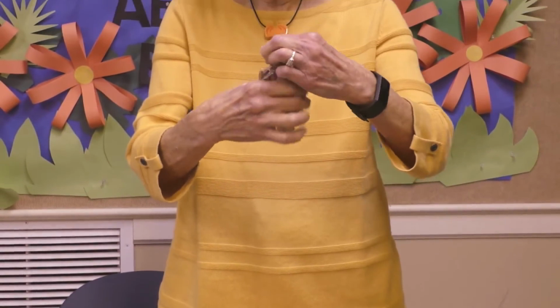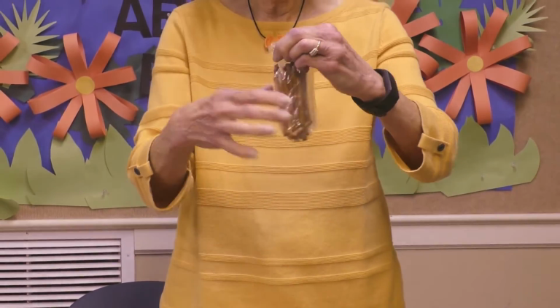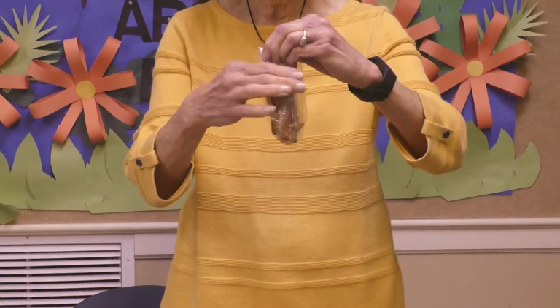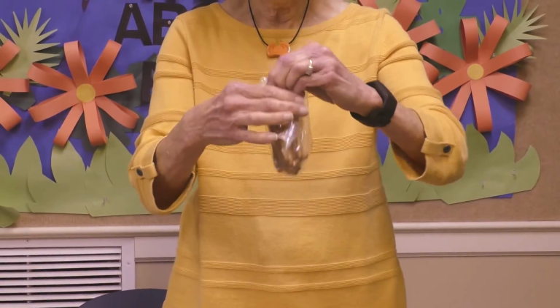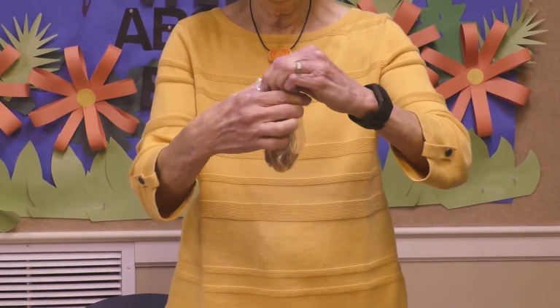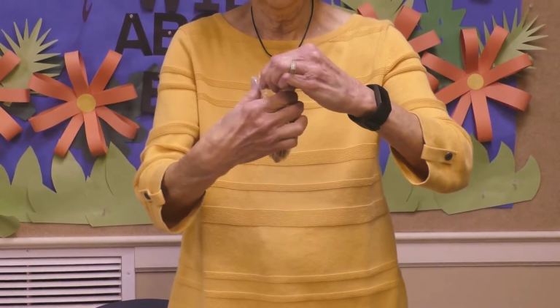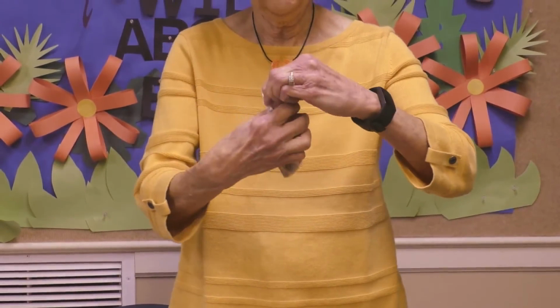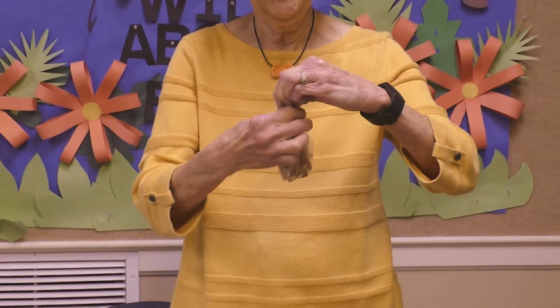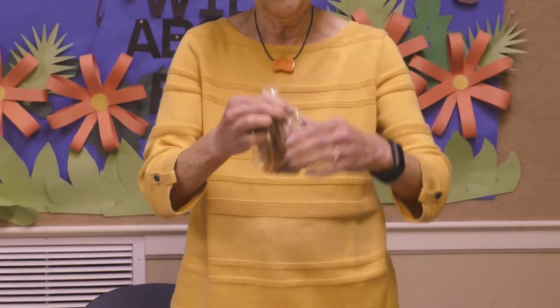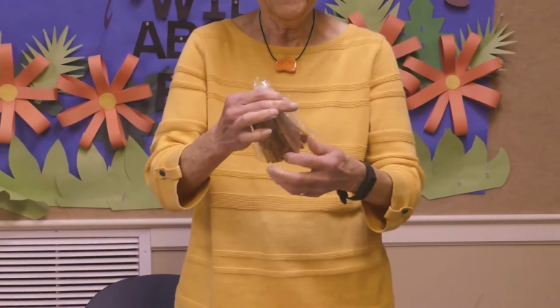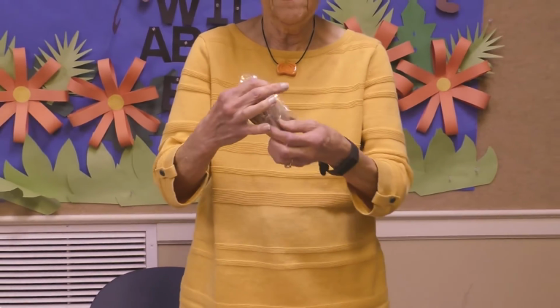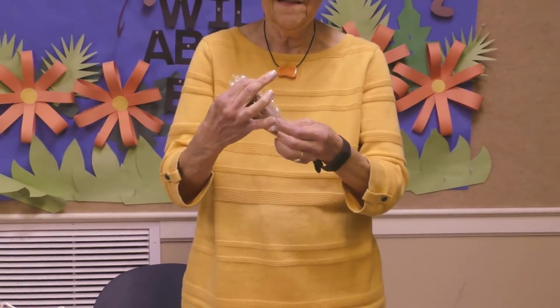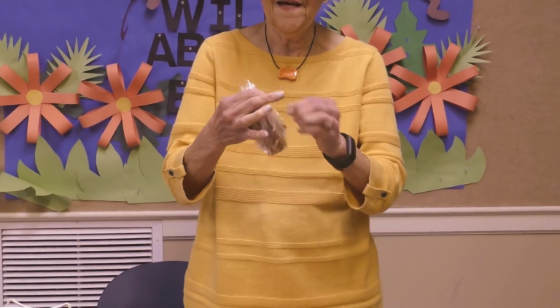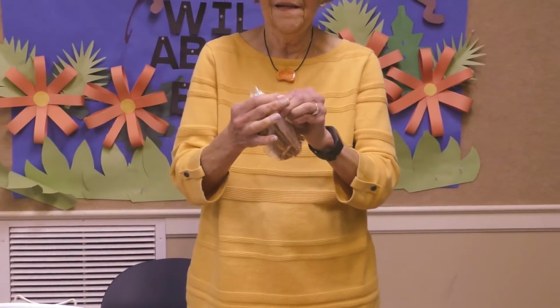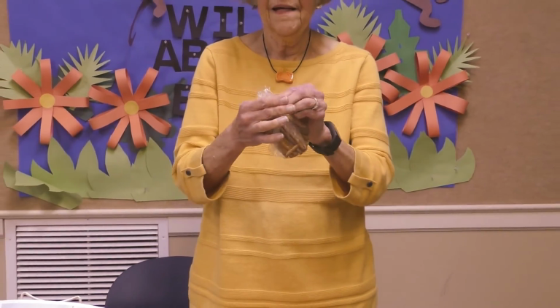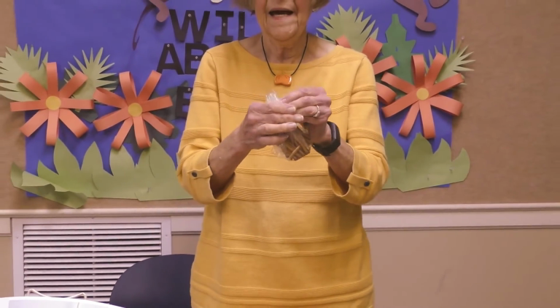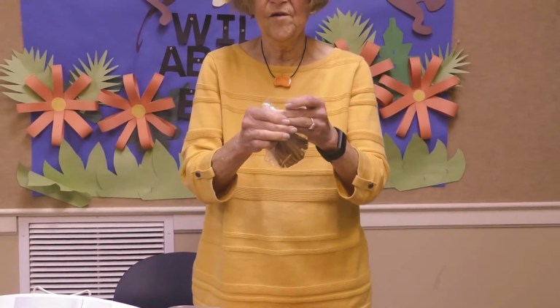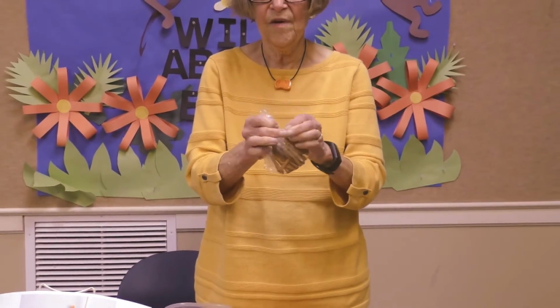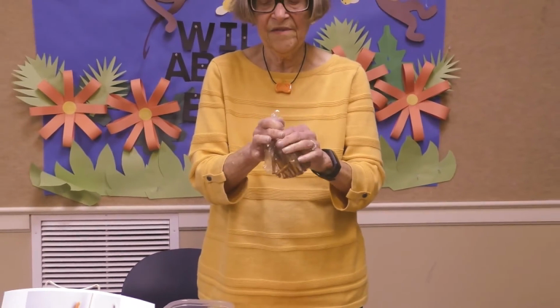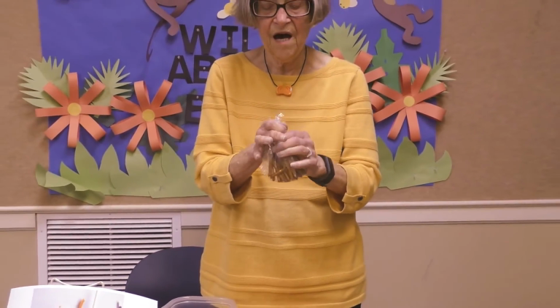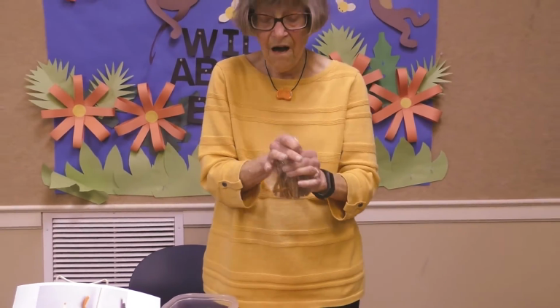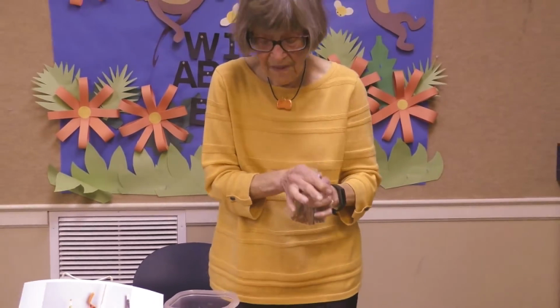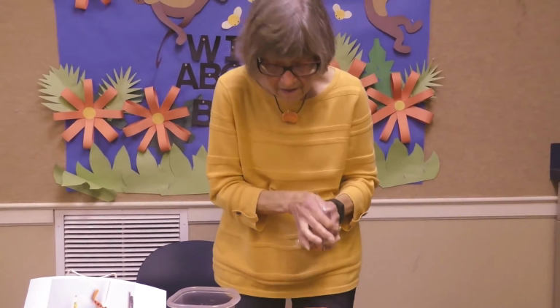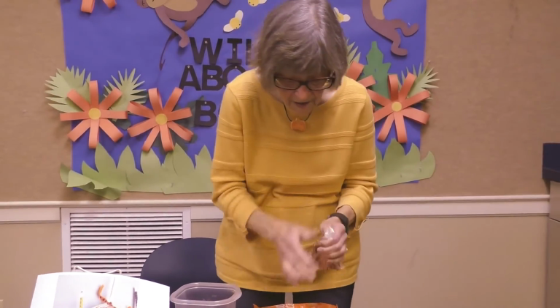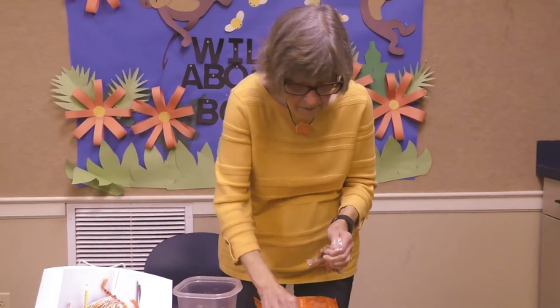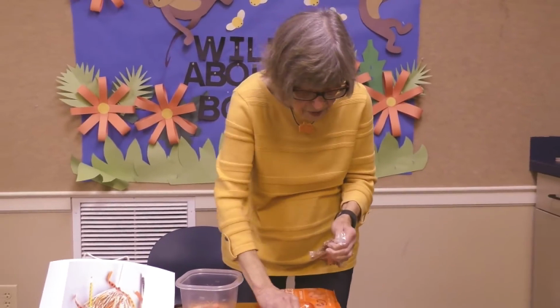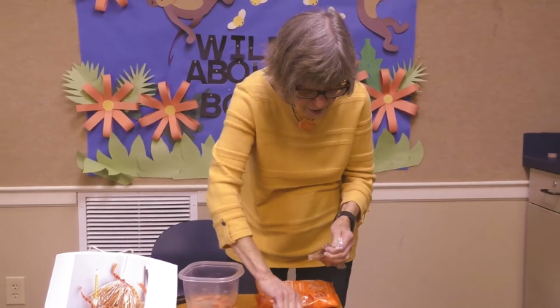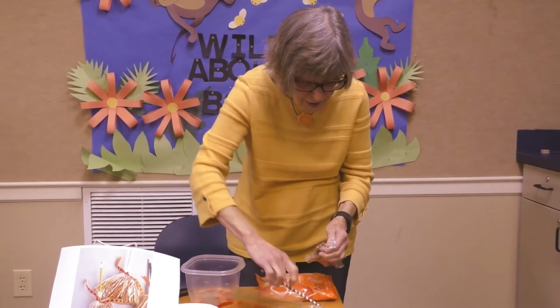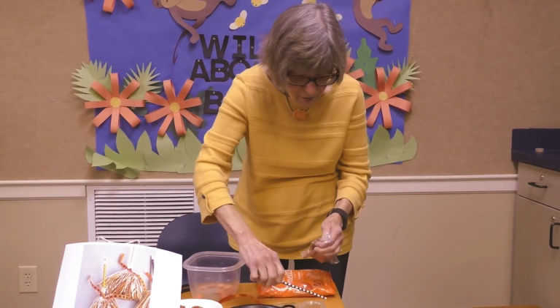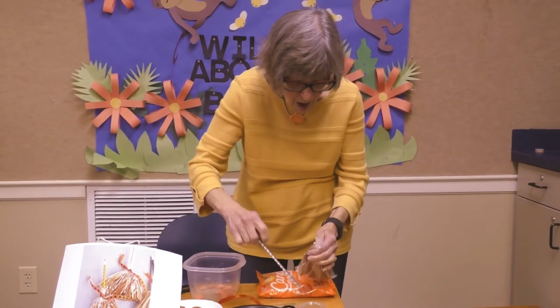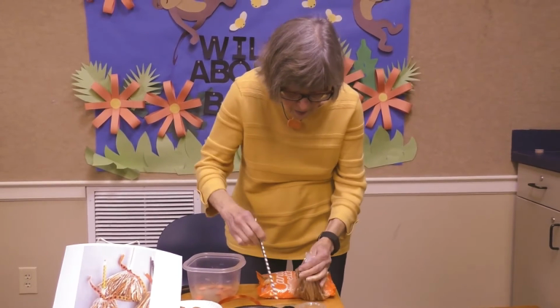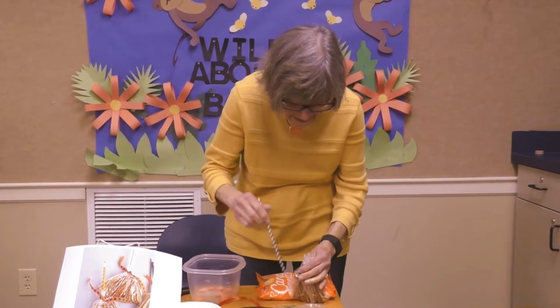You shake them down like that and gather them around the top. Then put your straw in — because remember, it's a broom.